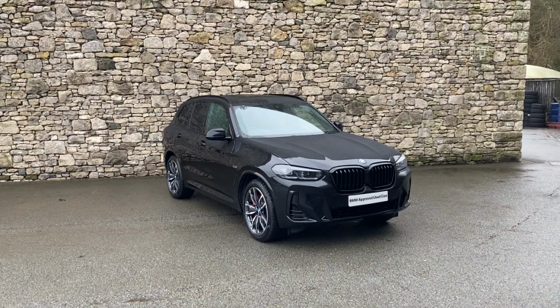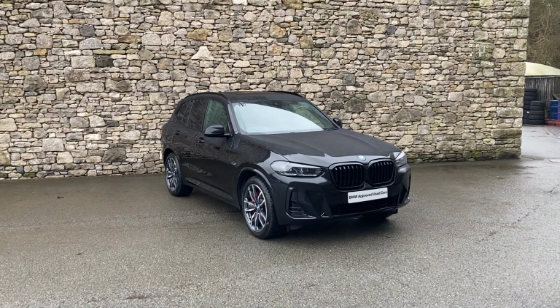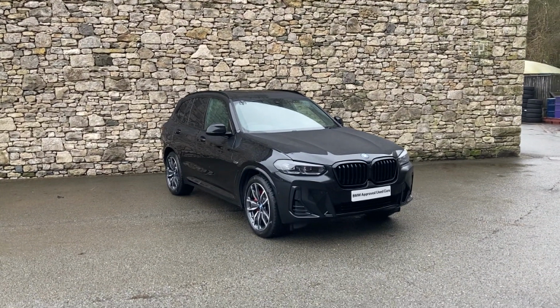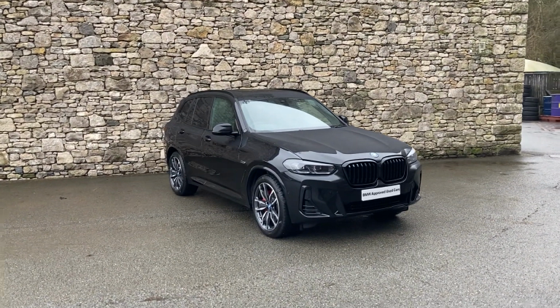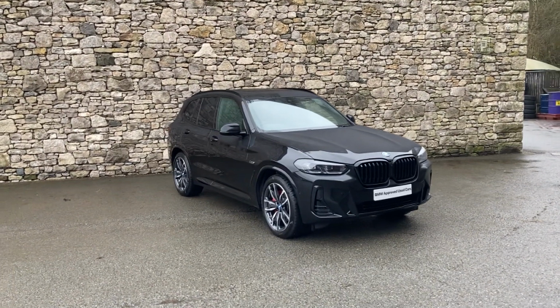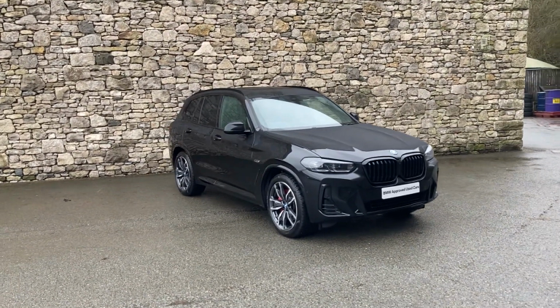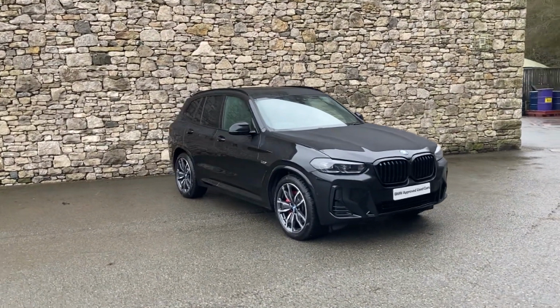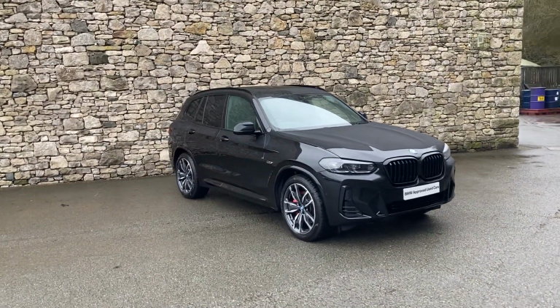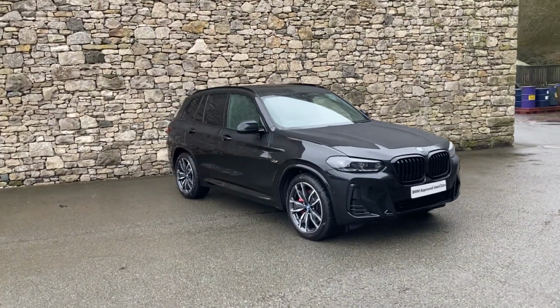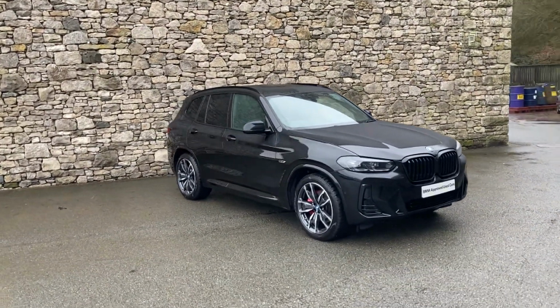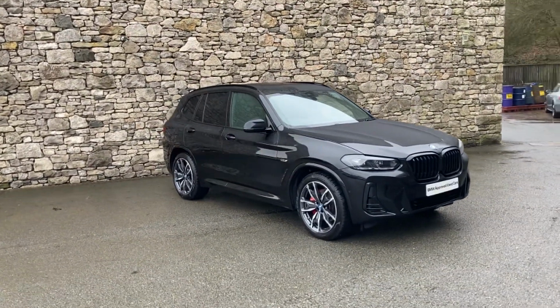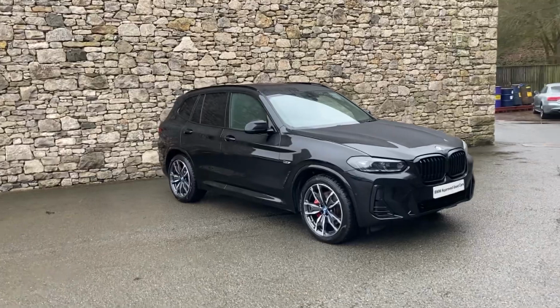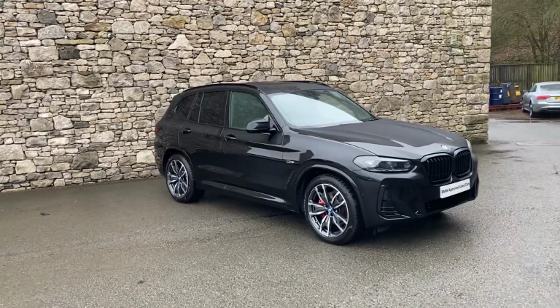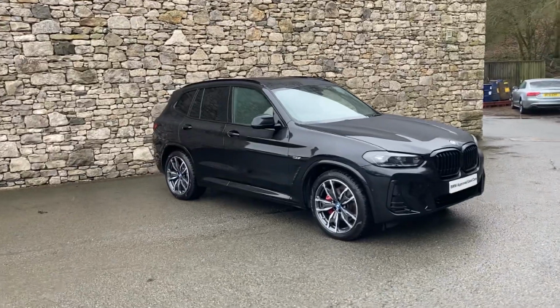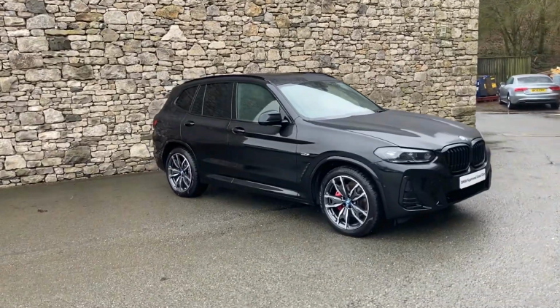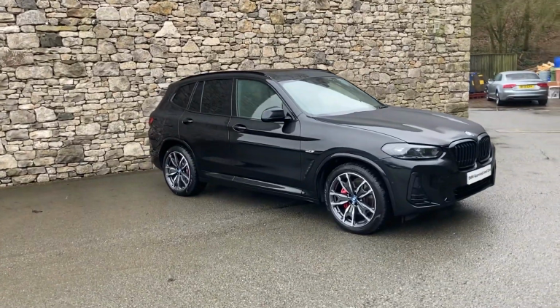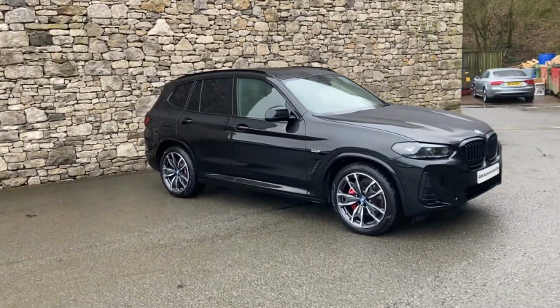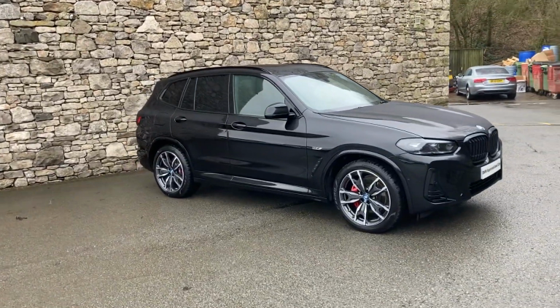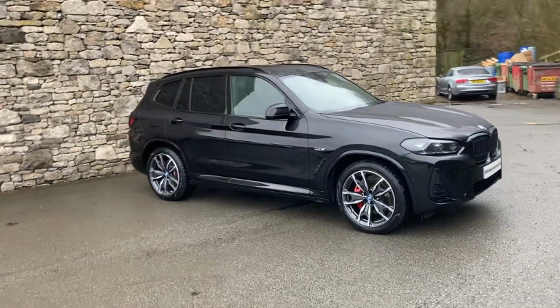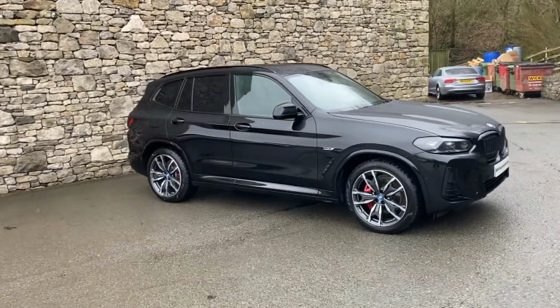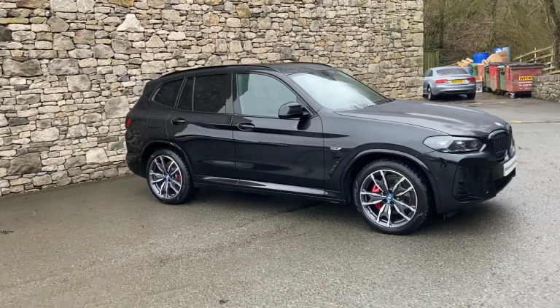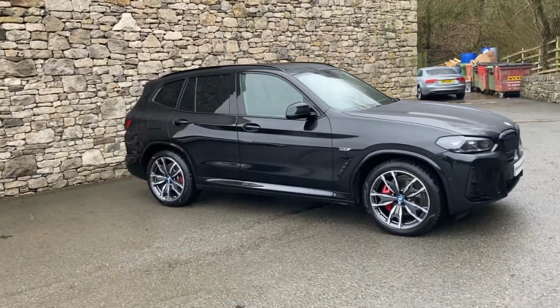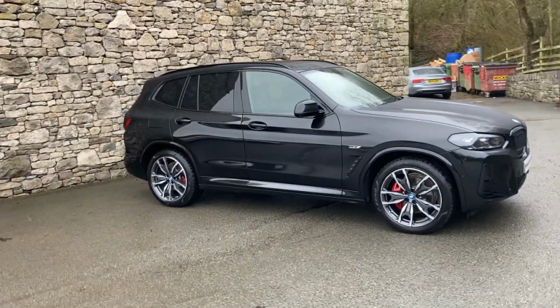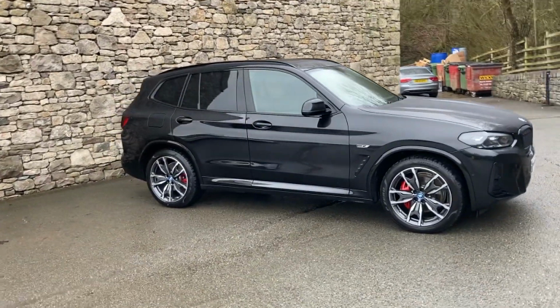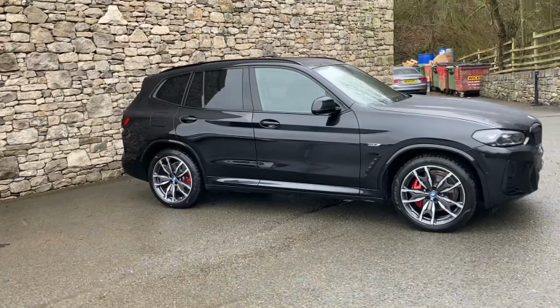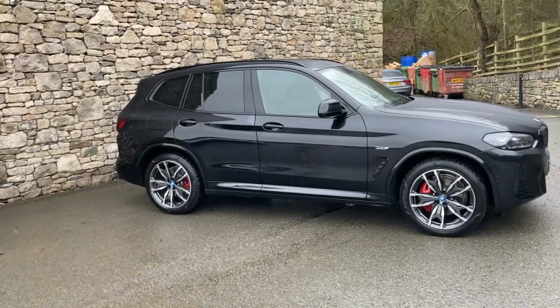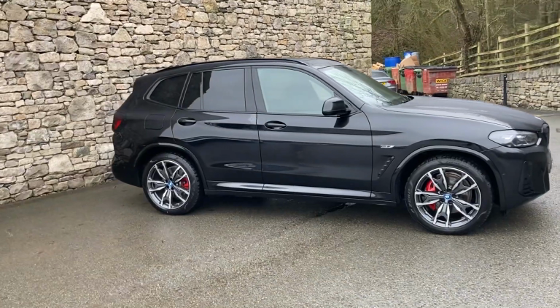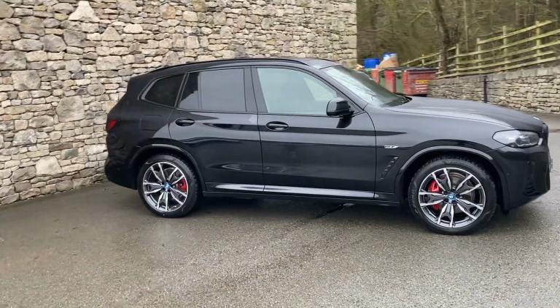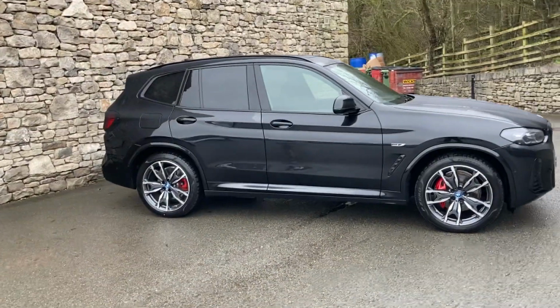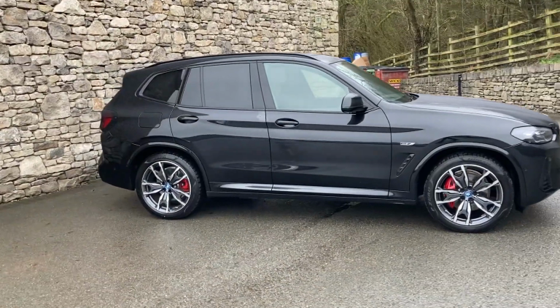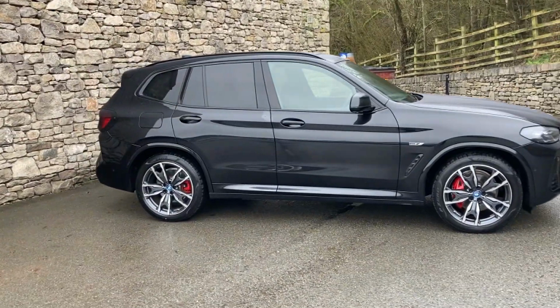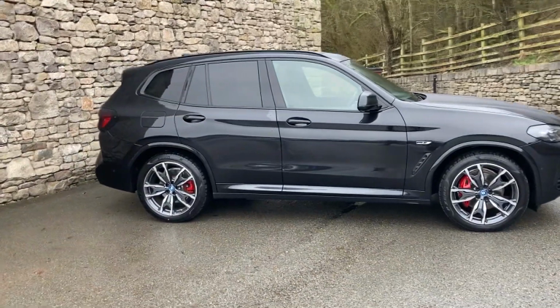Hello from a wet Lake District and a warm welcome to Lloyd BMW Southlakes. Today we have this fantastic BMW X3 Hybrid, the 30e M Sport, finished in black sapphire metallic paint.